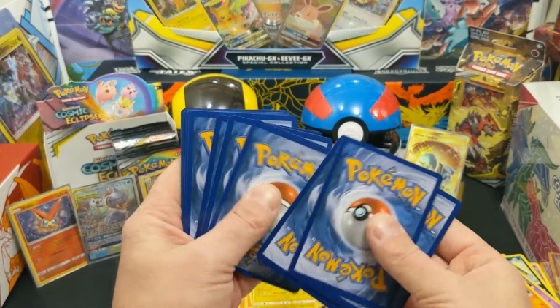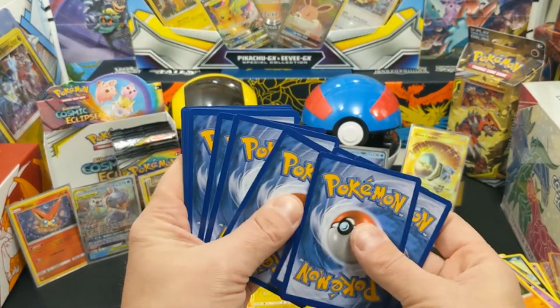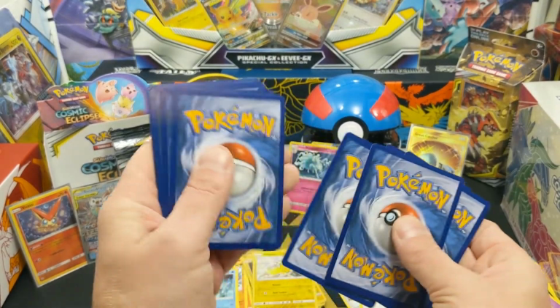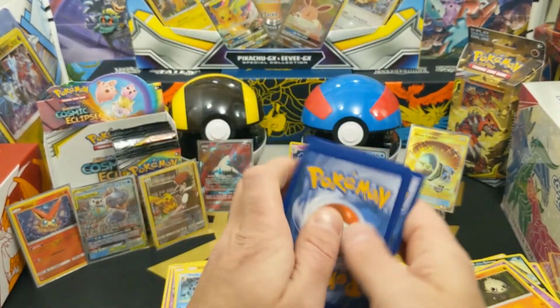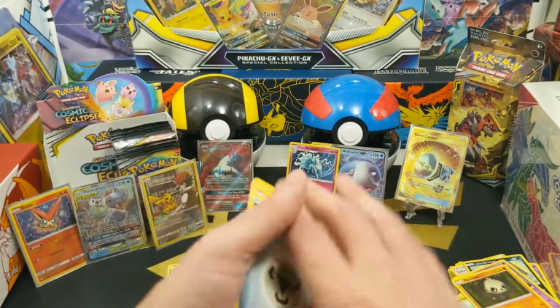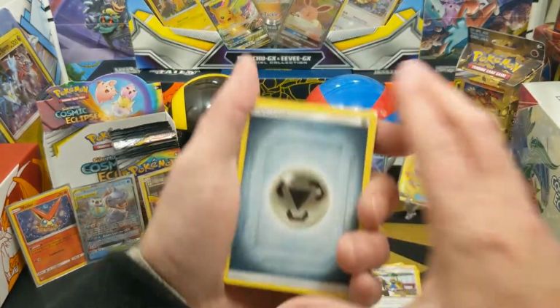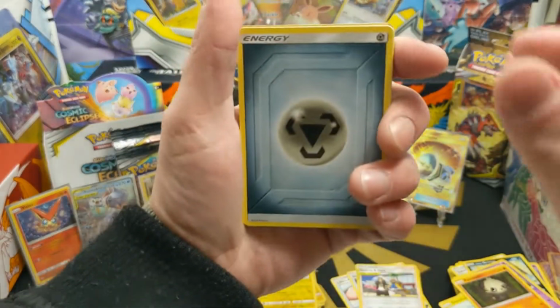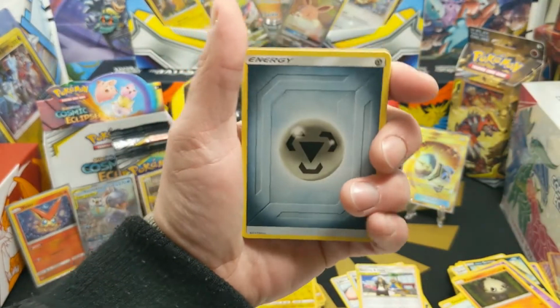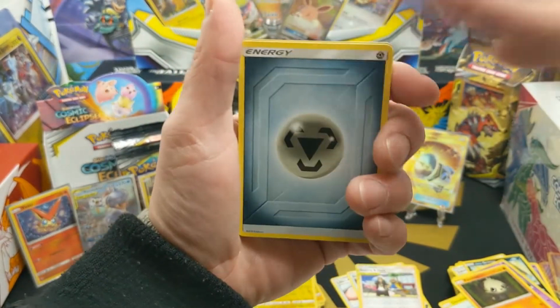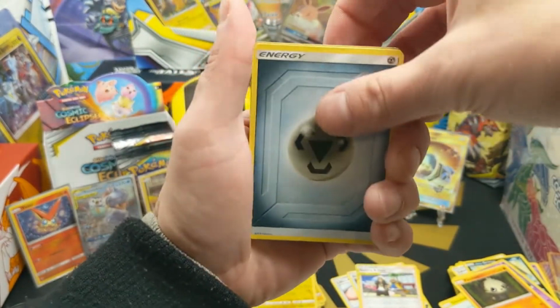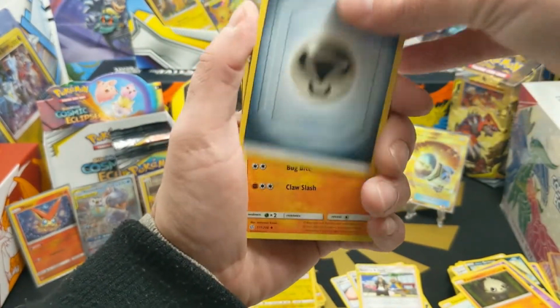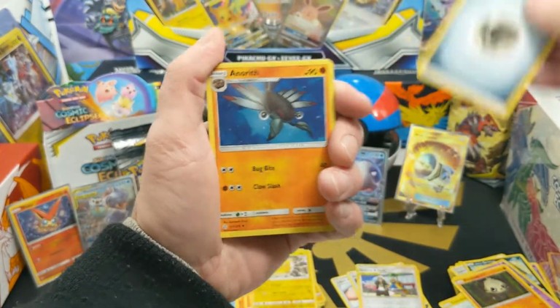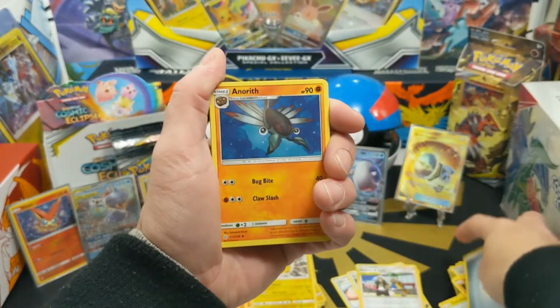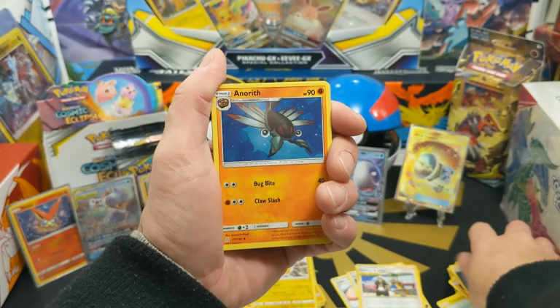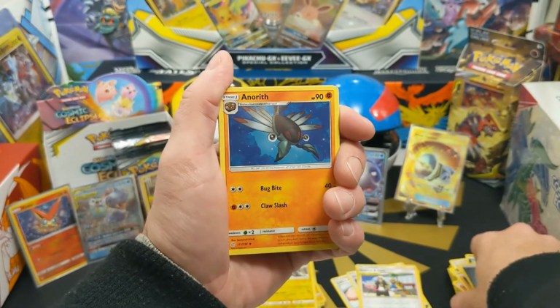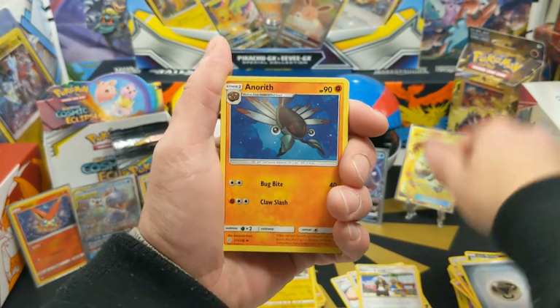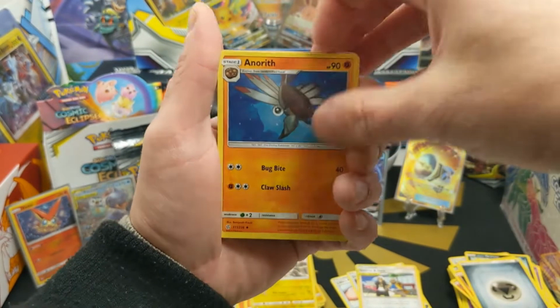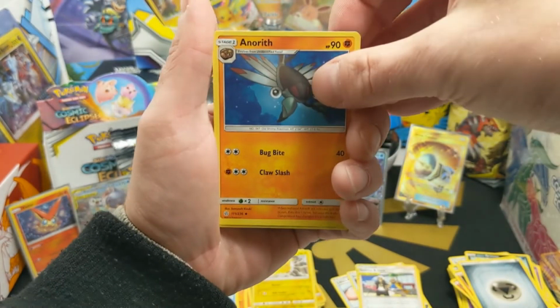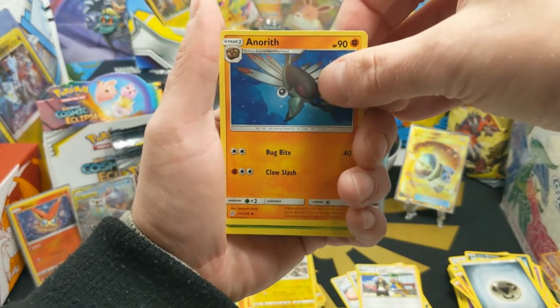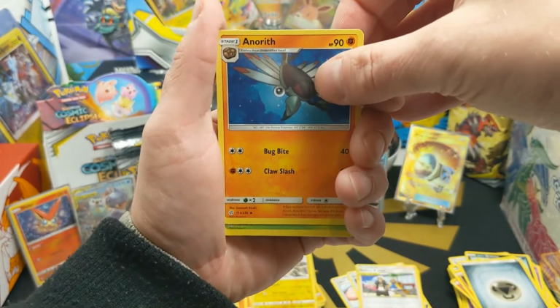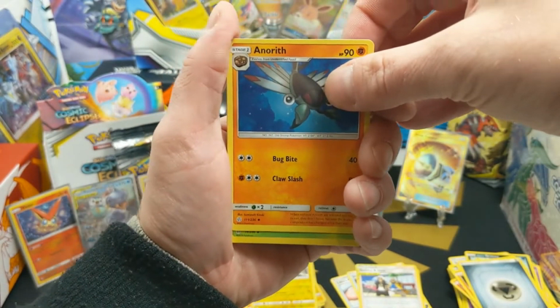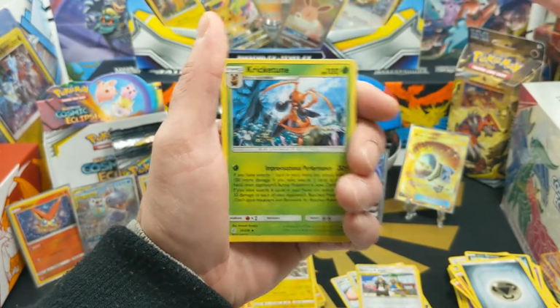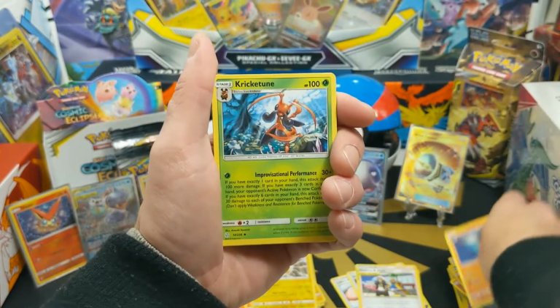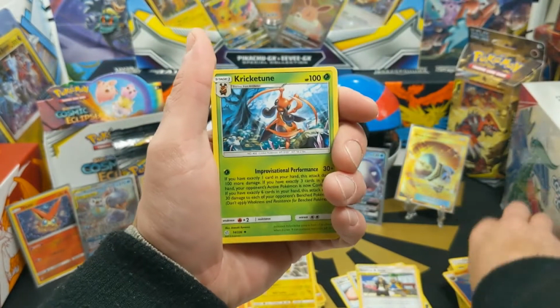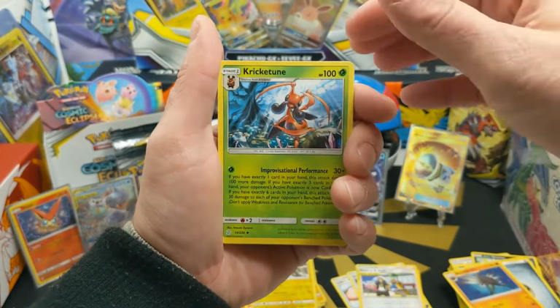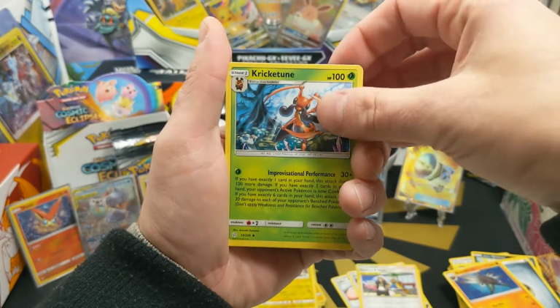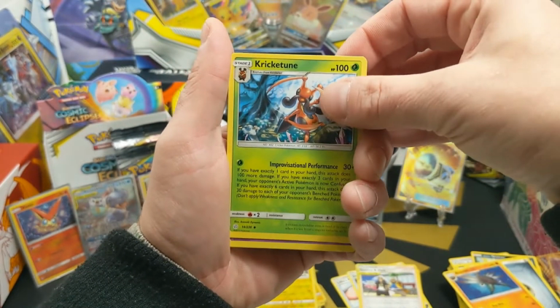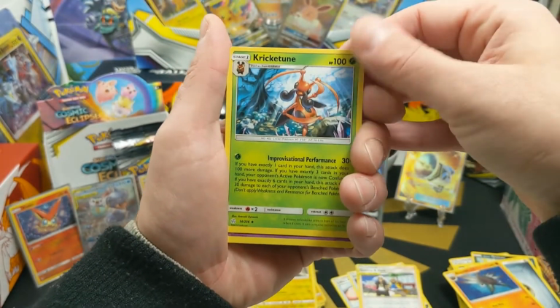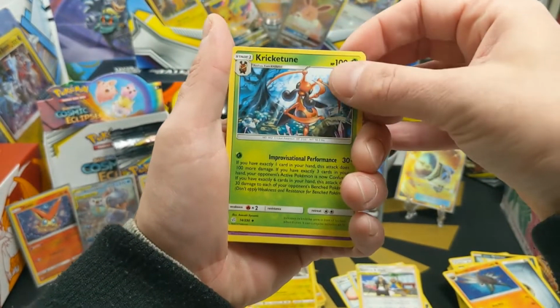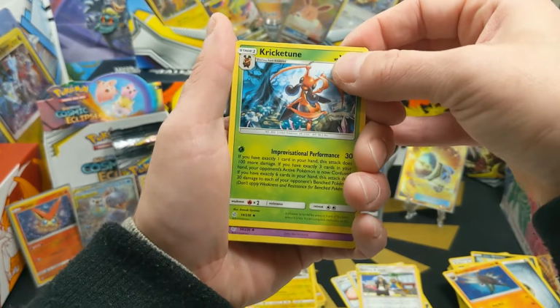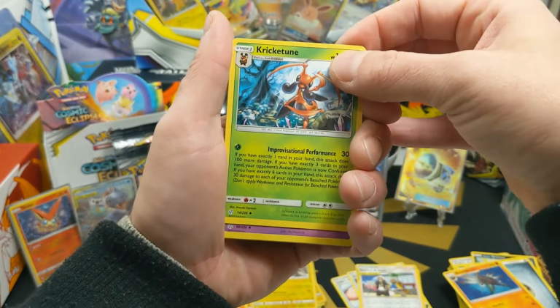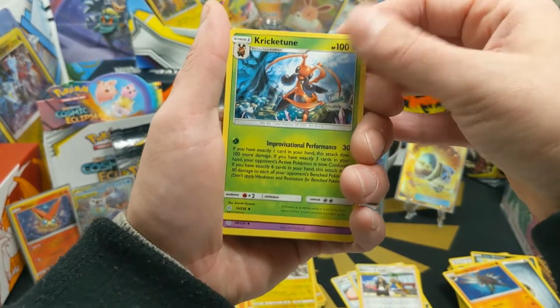We only have two character cards so far from this side of the box. Pack contents: Vaporeon, Absol, Alolan Grimer, Slugma, Chinchu, Cascoon, Pancham, reverse holo, Pikachu, and a Gallade non-holo. Two packs left in this video, then we'll call it for the day and come back Friday for the right side. That was a green card.